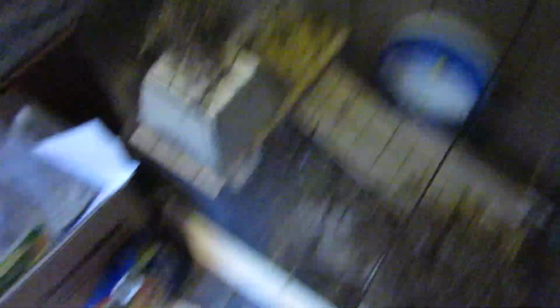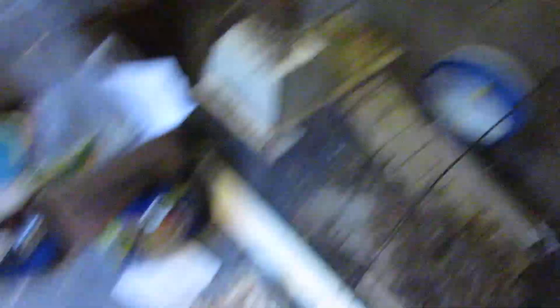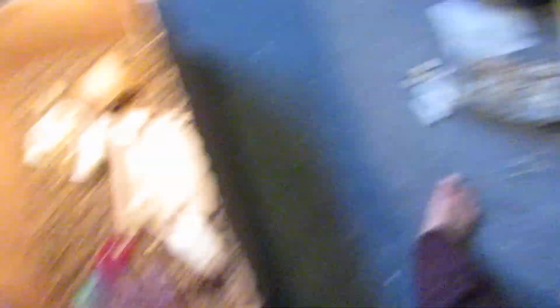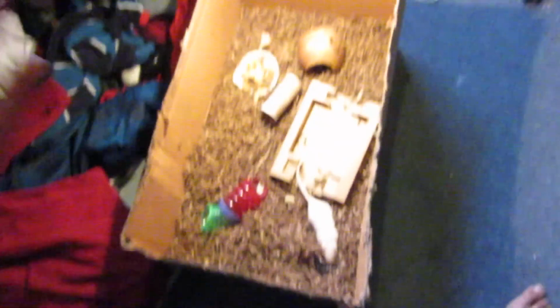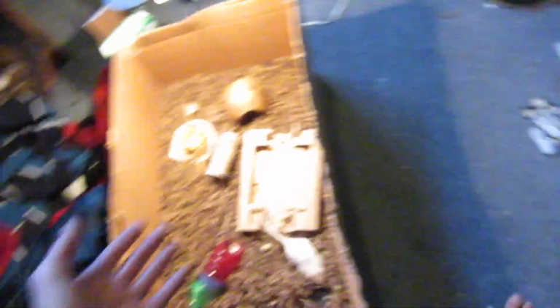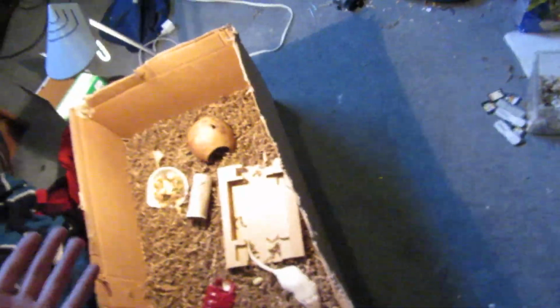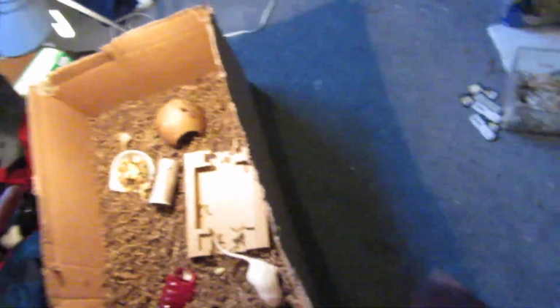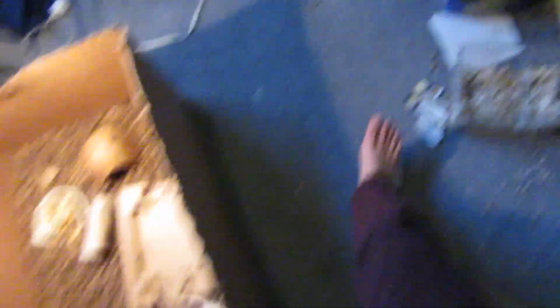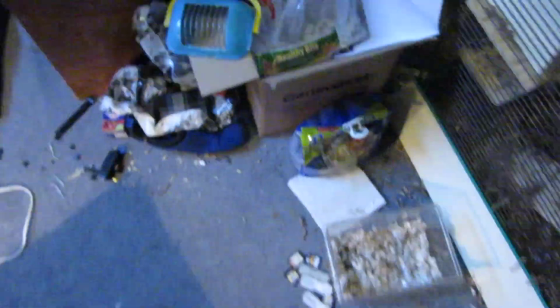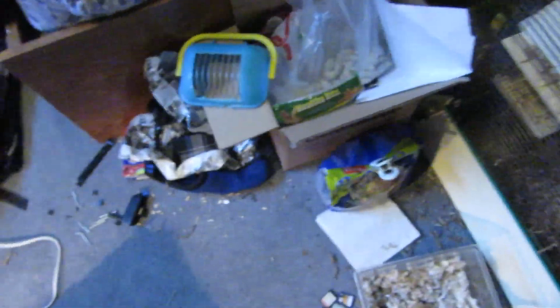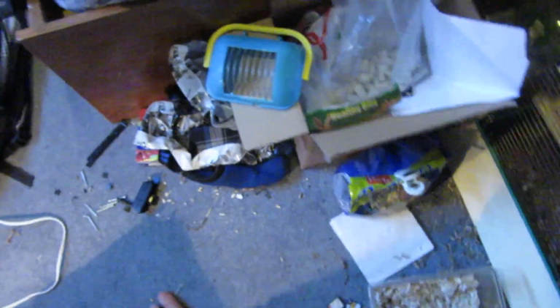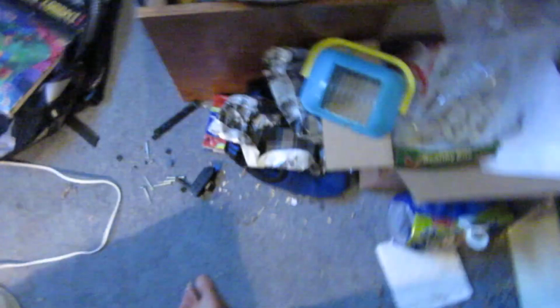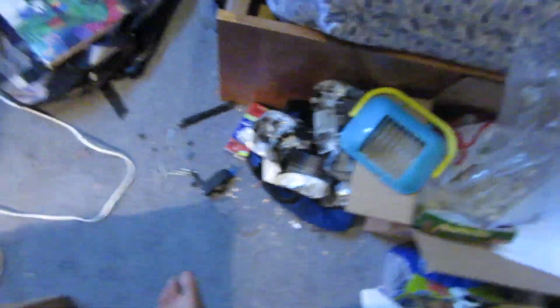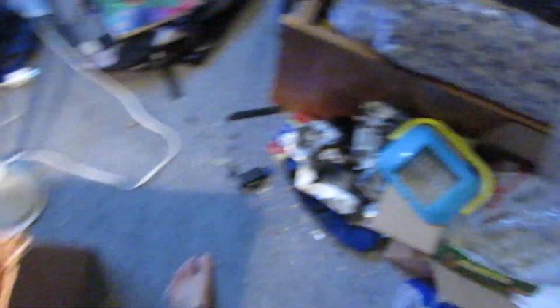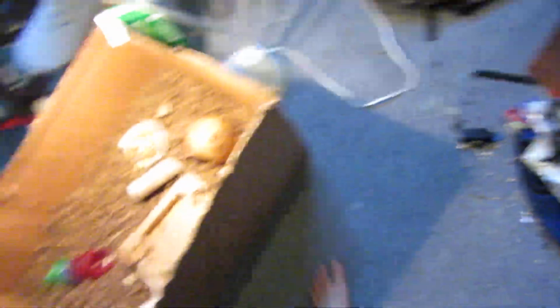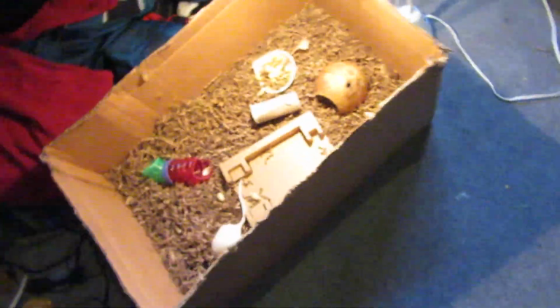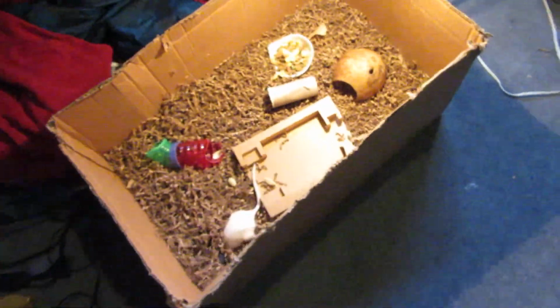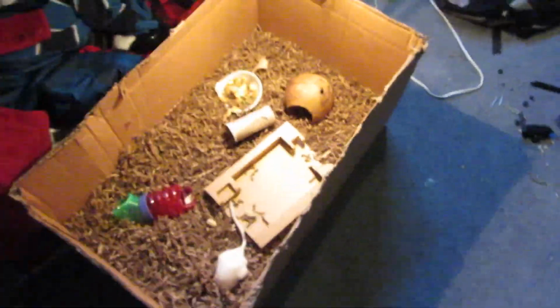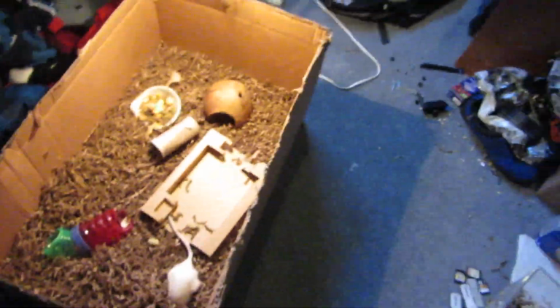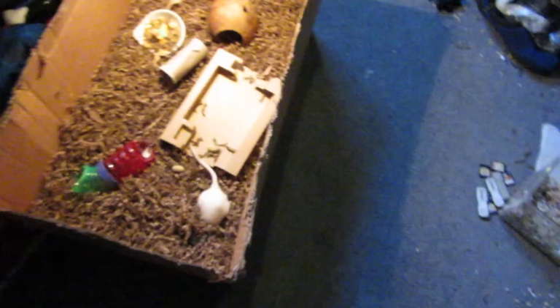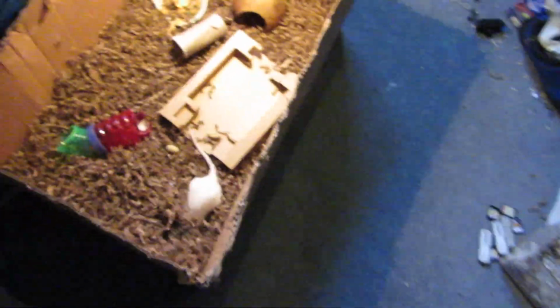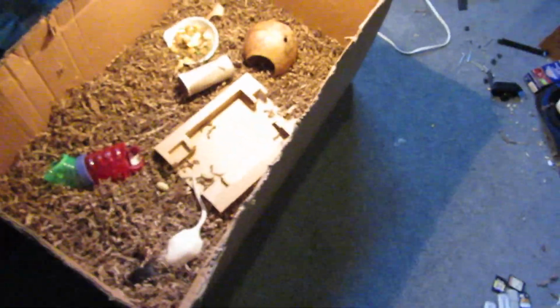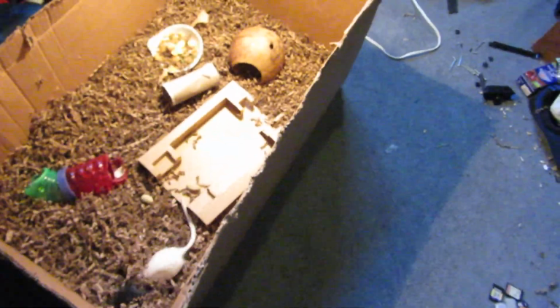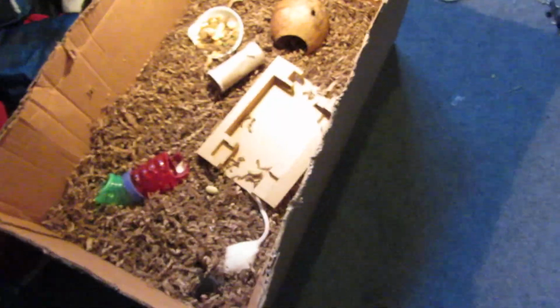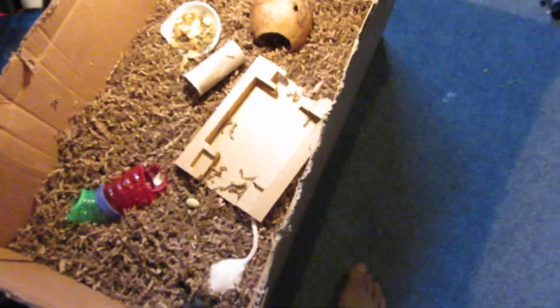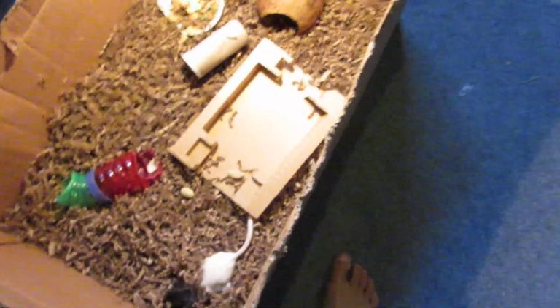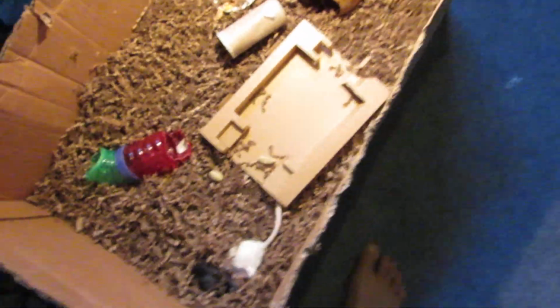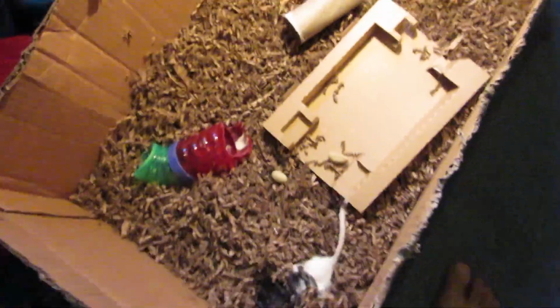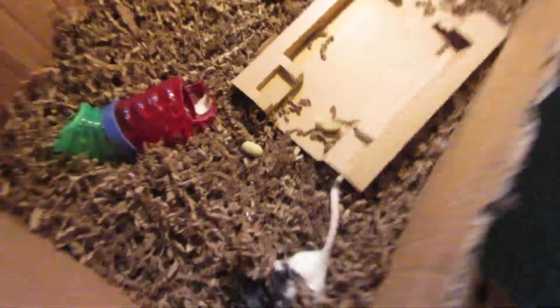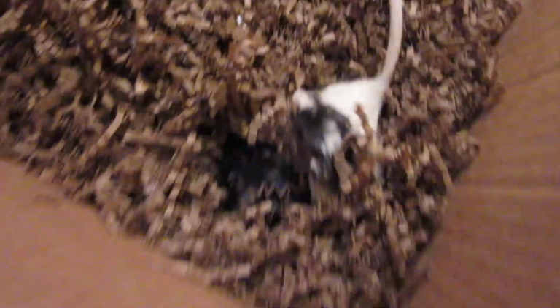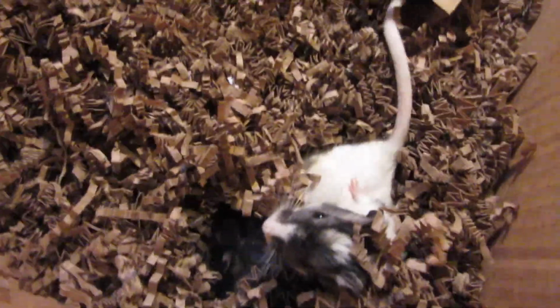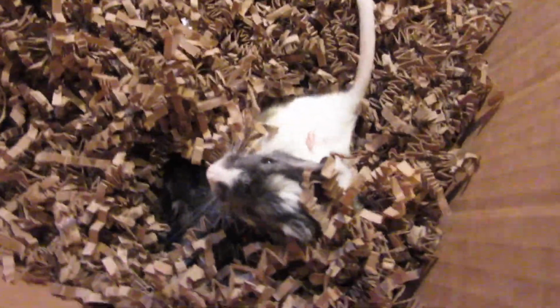A nice cage and good food — you just want to have a really nice habitat for the gerbils where, if you were a gerbil, you'd be like, 'Hey, I want to live there.'